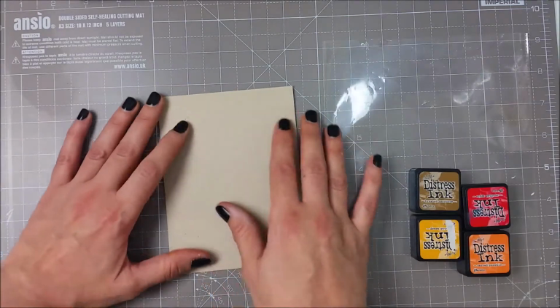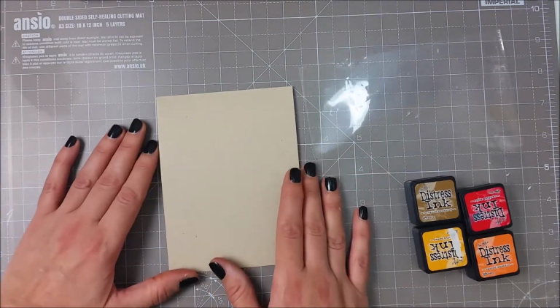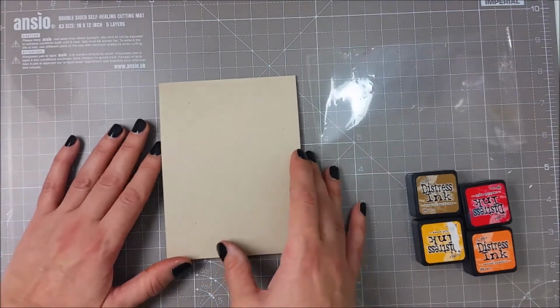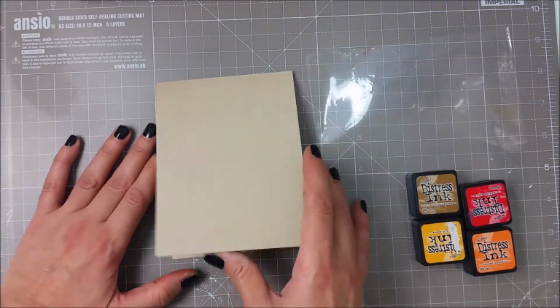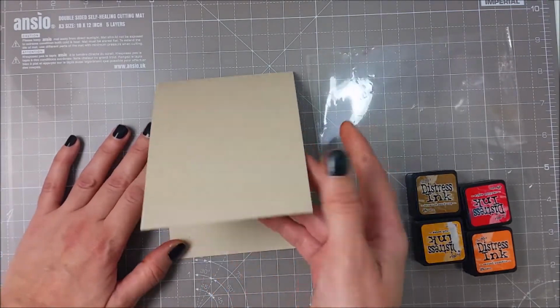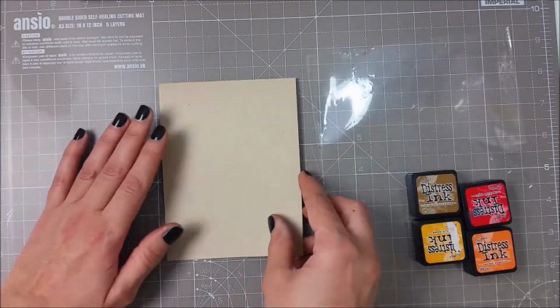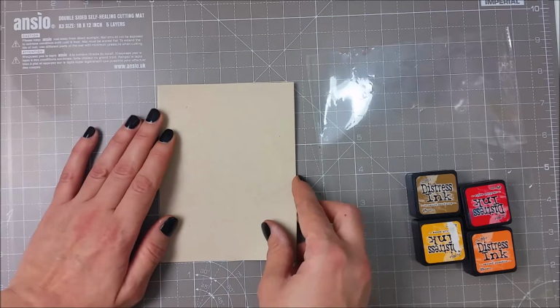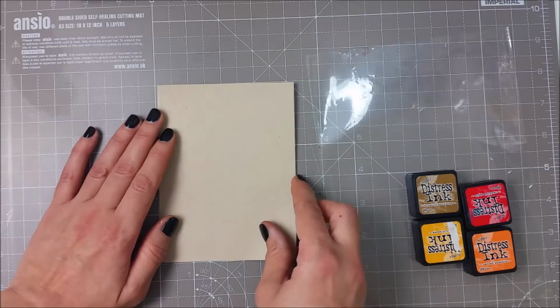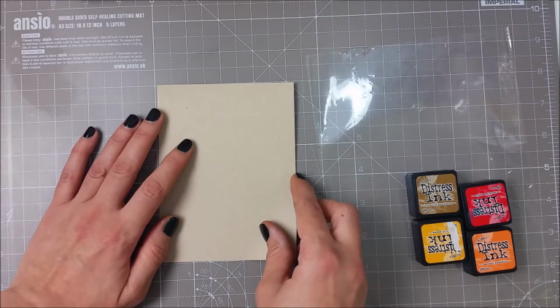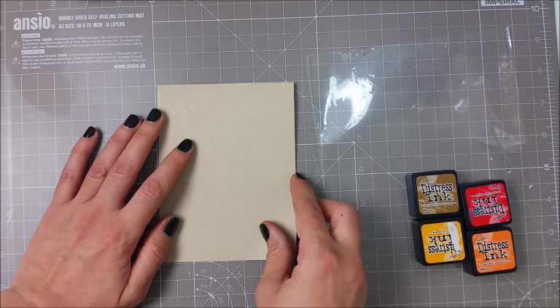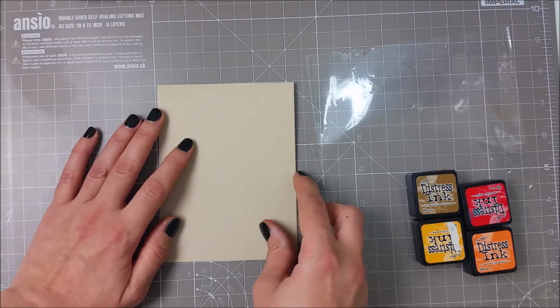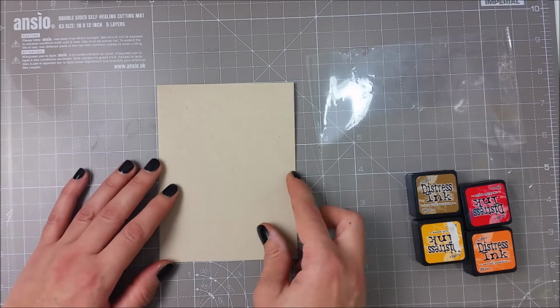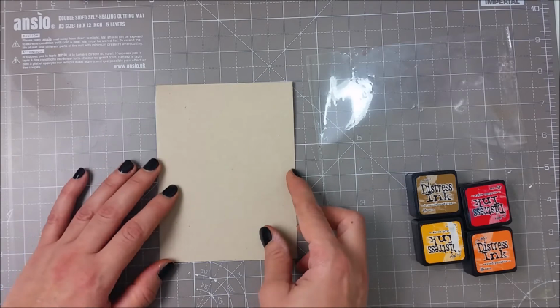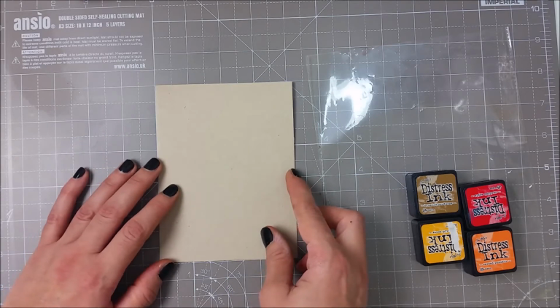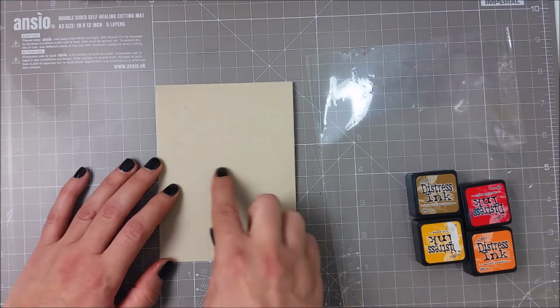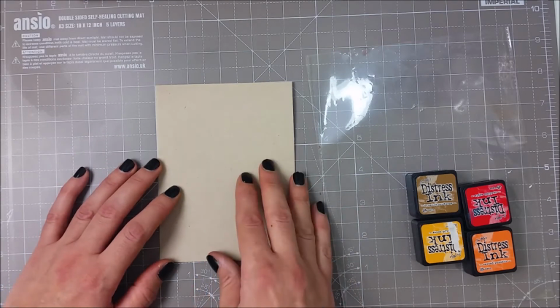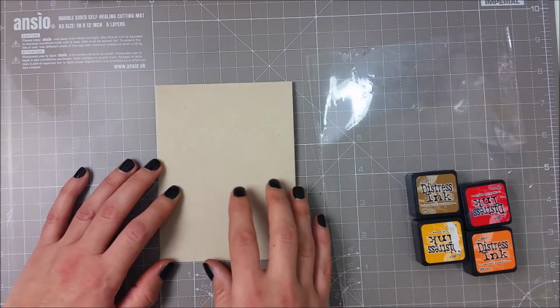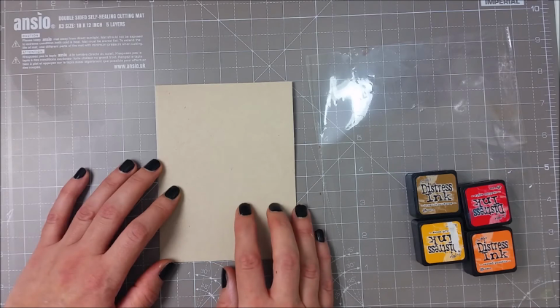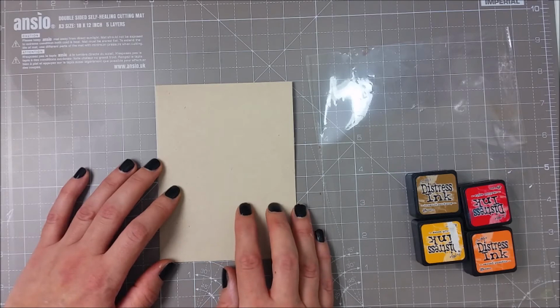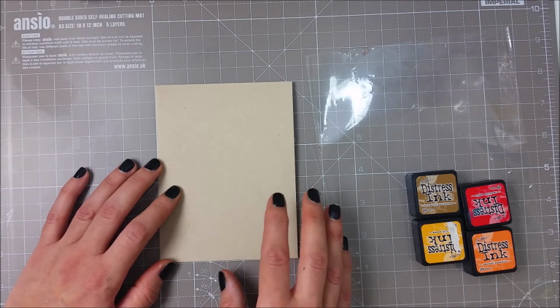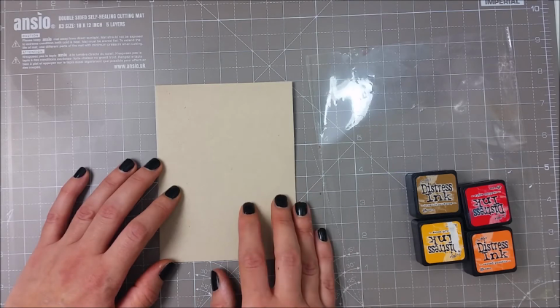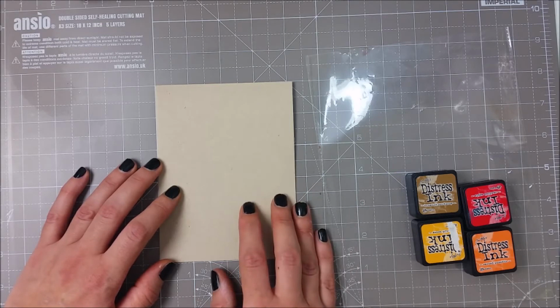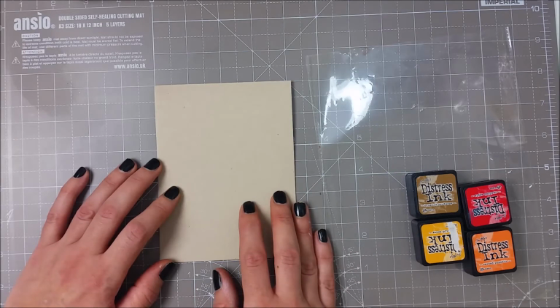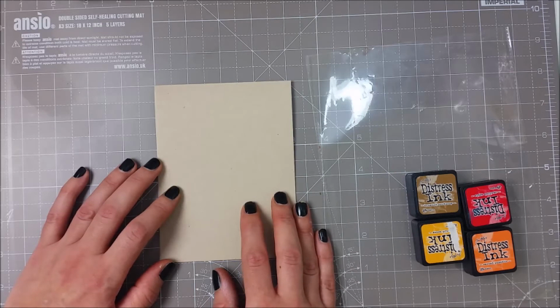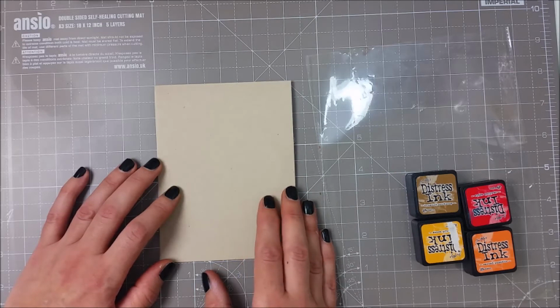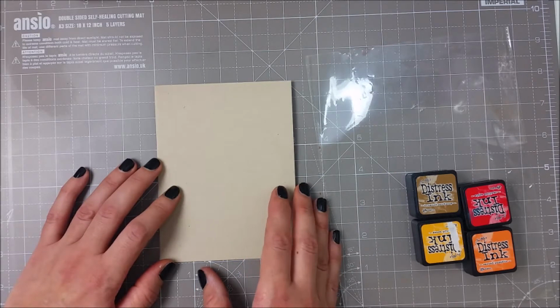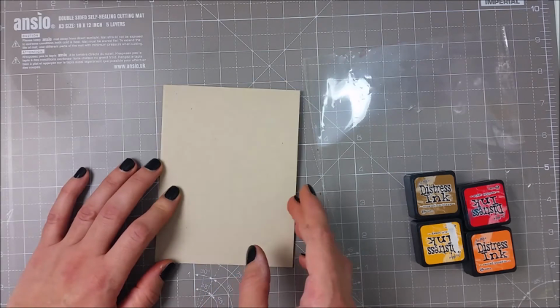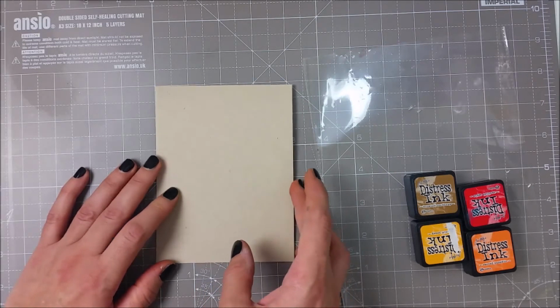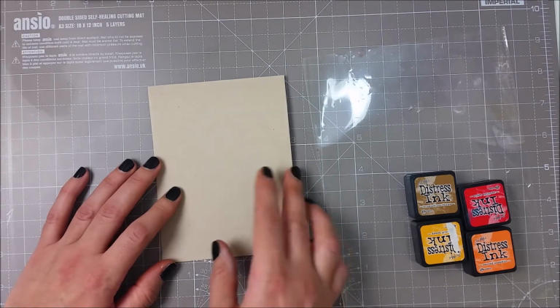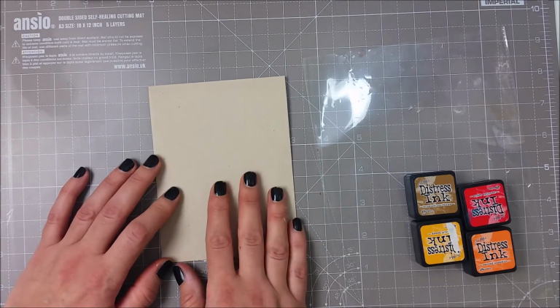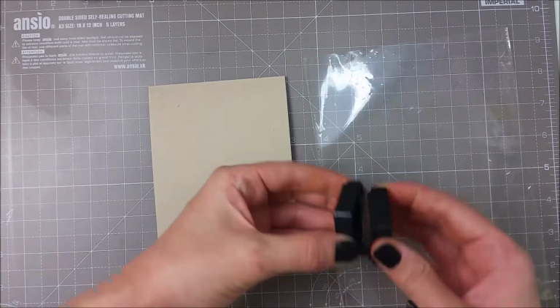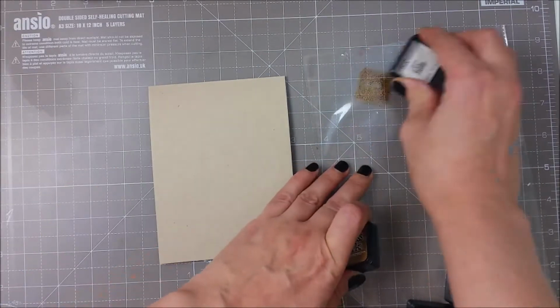I am working on a craft cardstock. This is the Neenah Desert Storm craft cardstock in 110 pound. It is not a watercolor cardstock and I chose this heavier one to avoid as much as I can the warping, as I will be adding water.